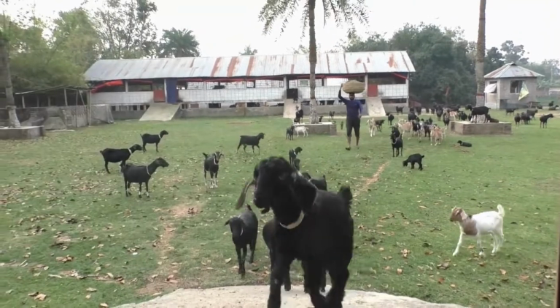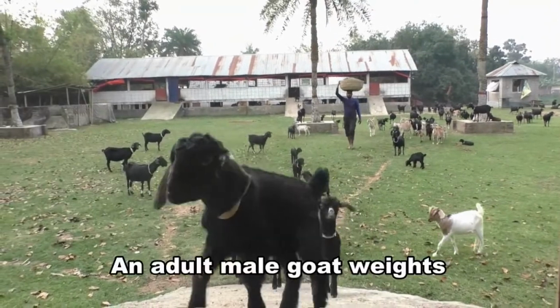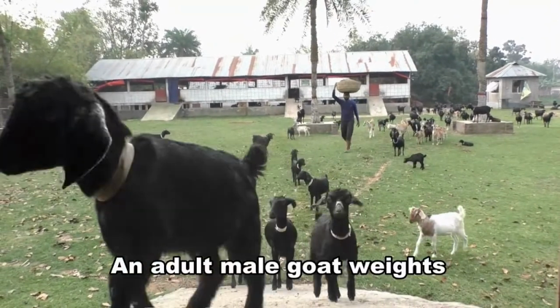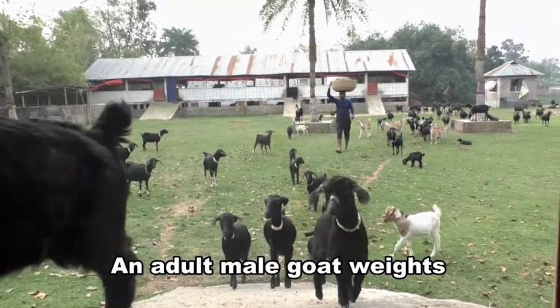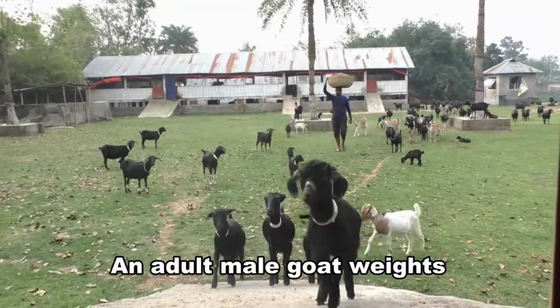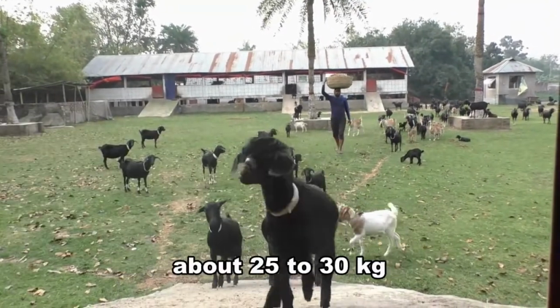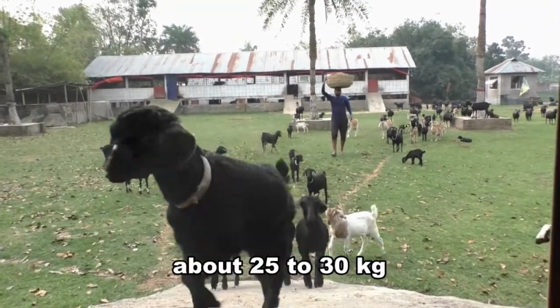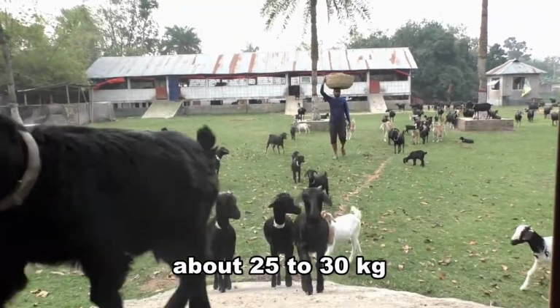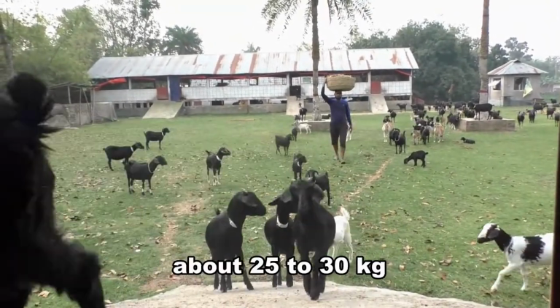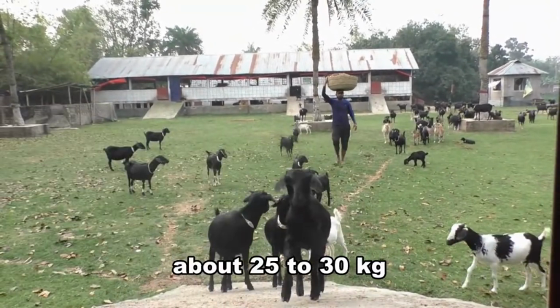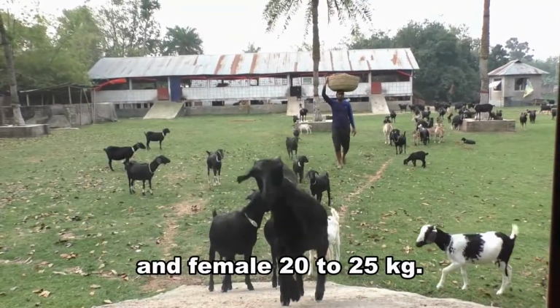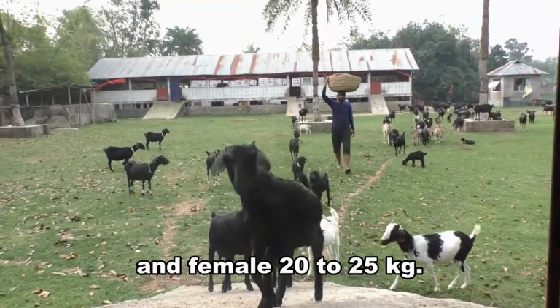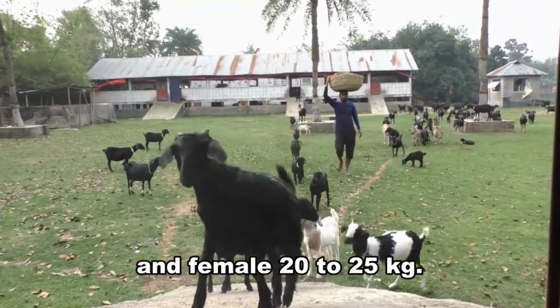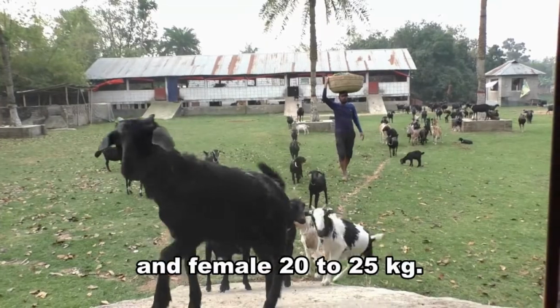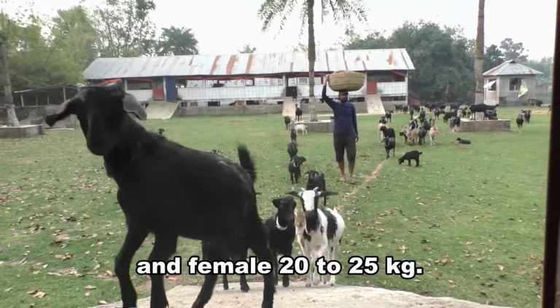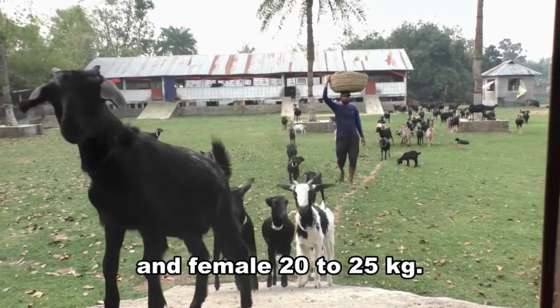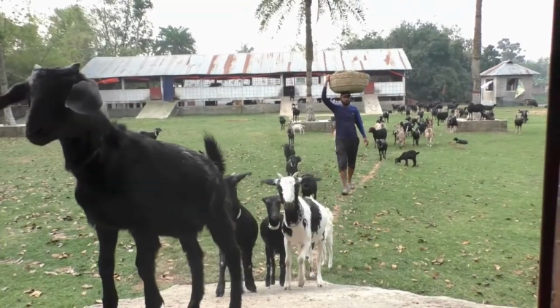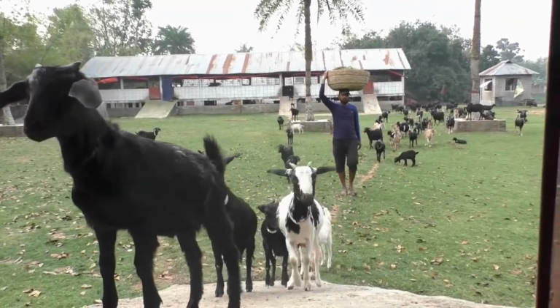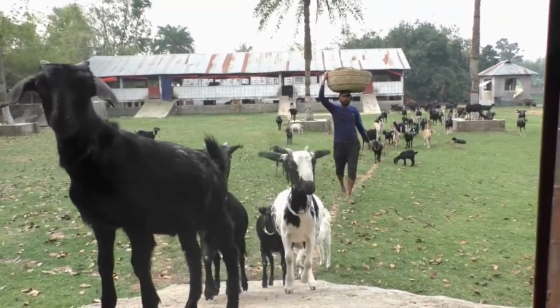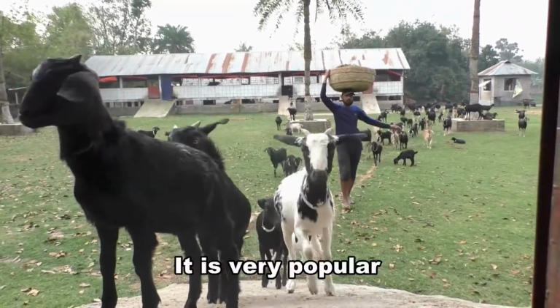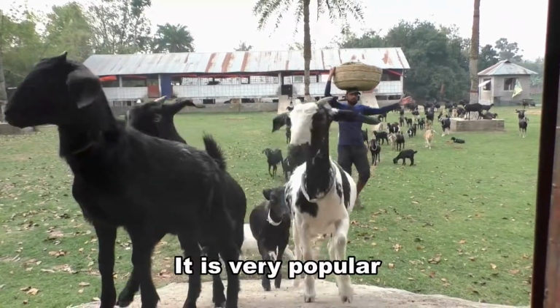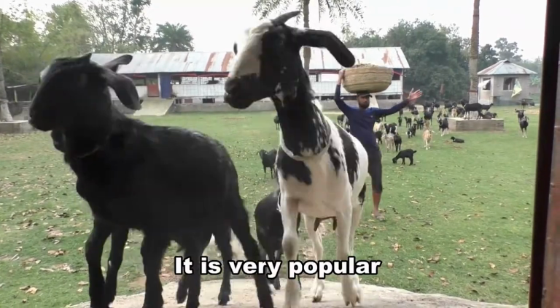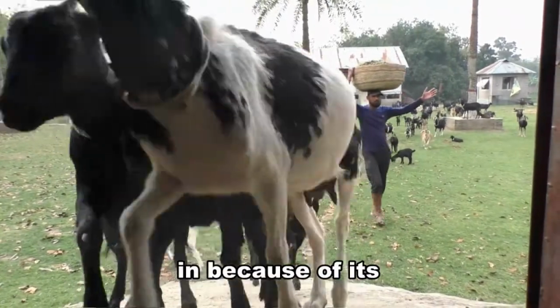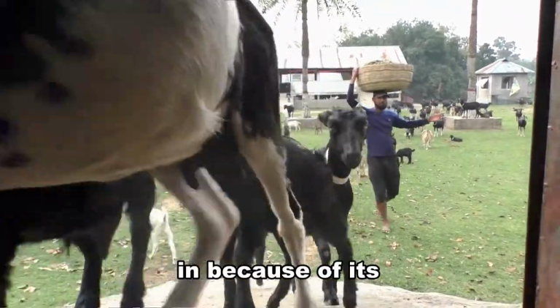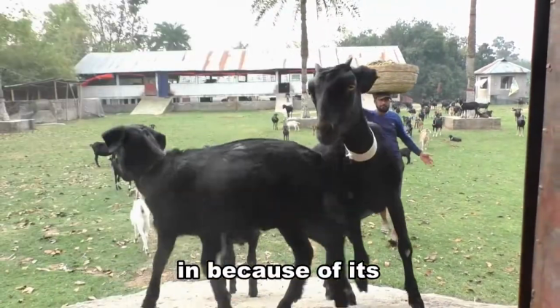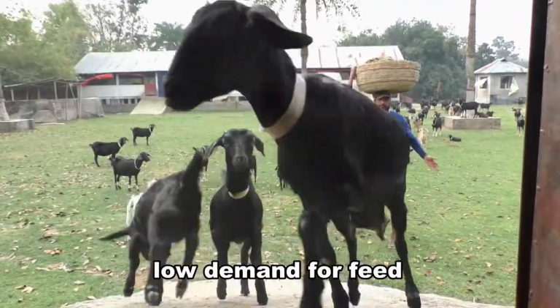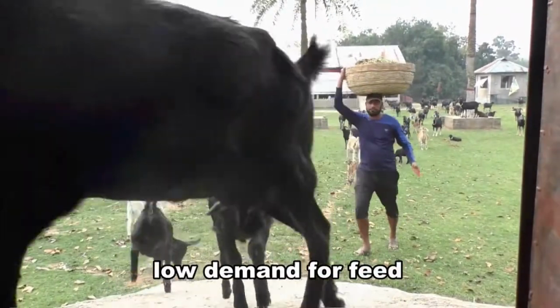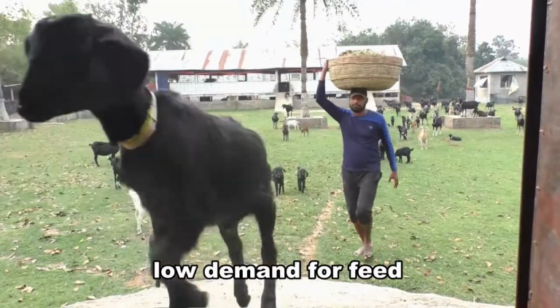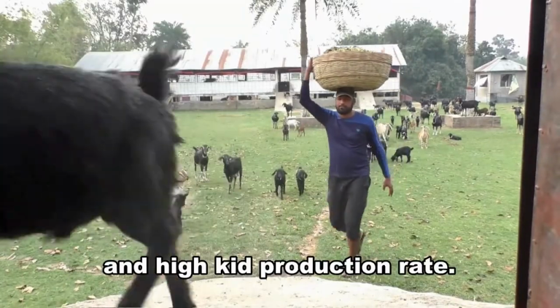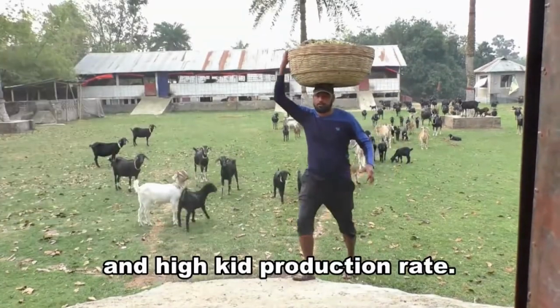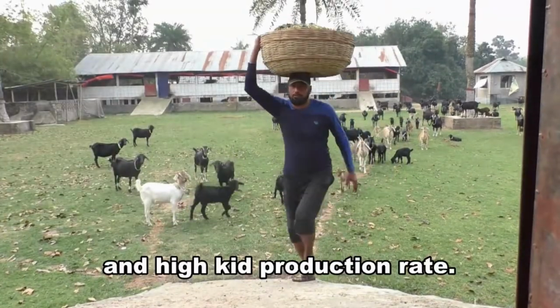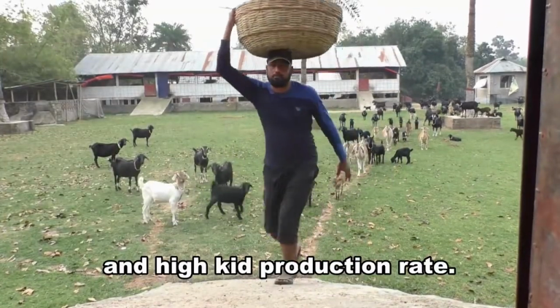An adult male goat weighs about 25-30 kg, and female 20-25 kg. It is very popular because of its low demand for feed and high kid production rate.